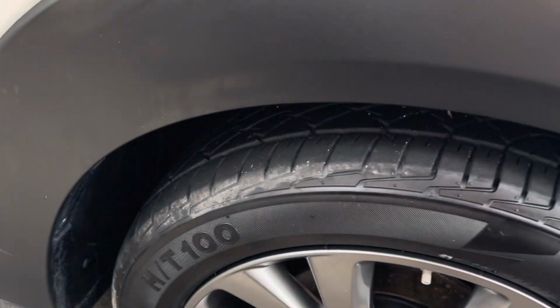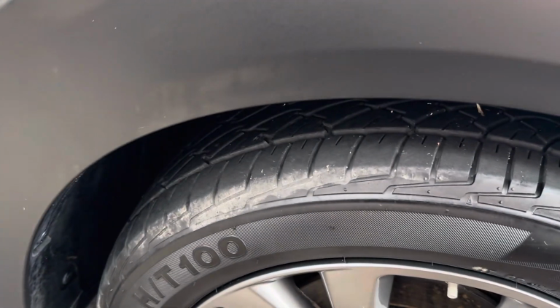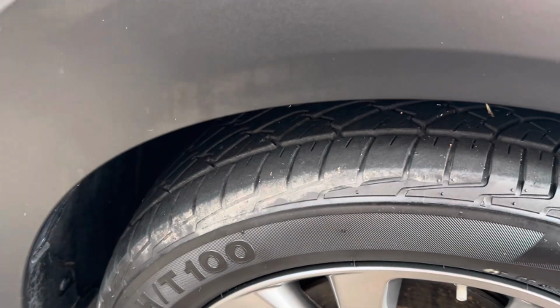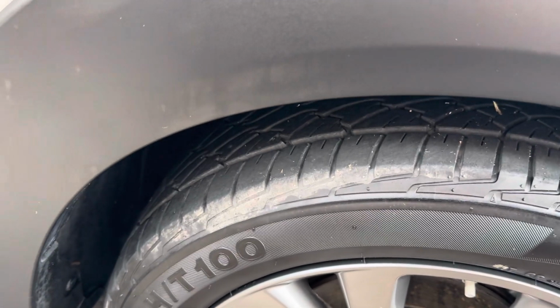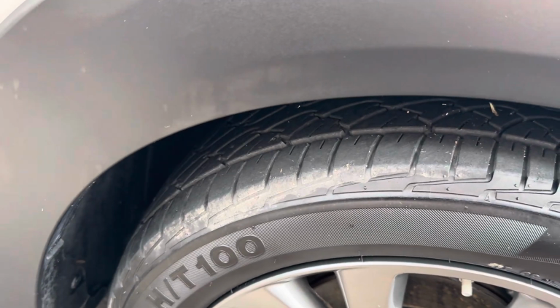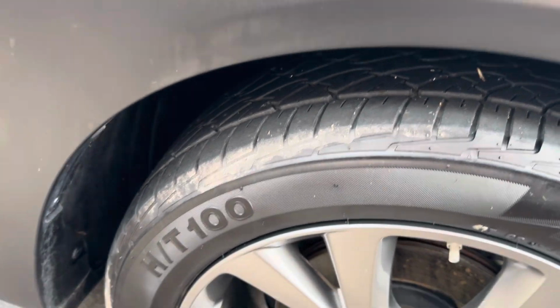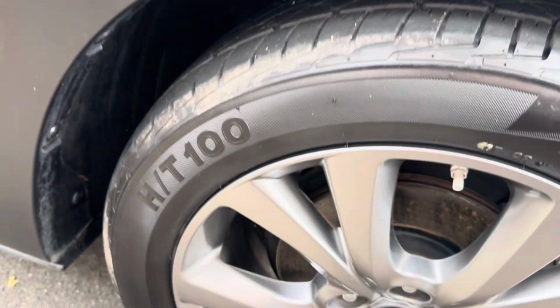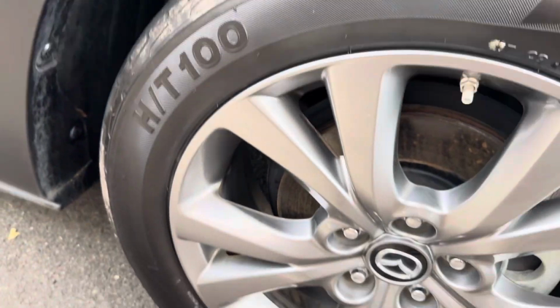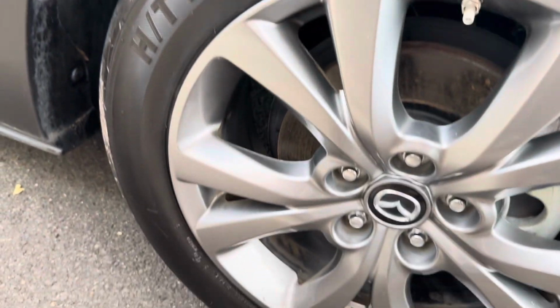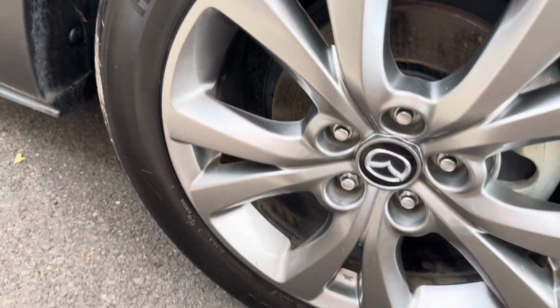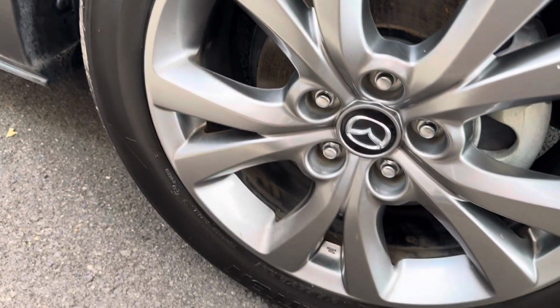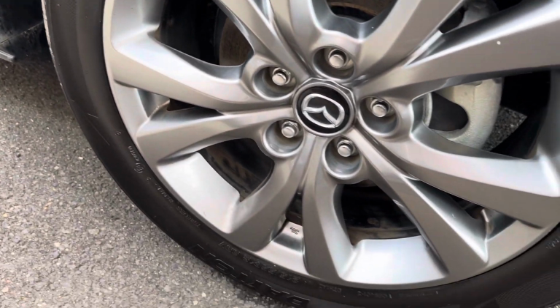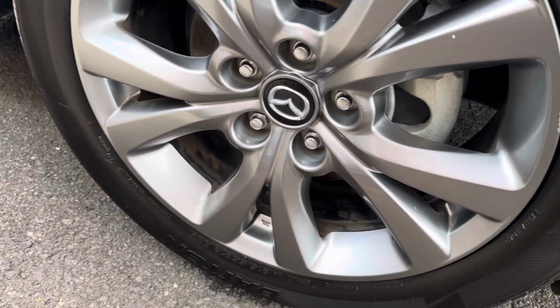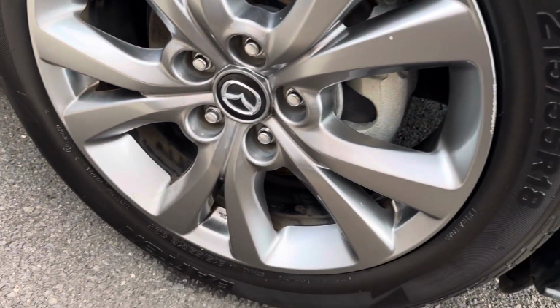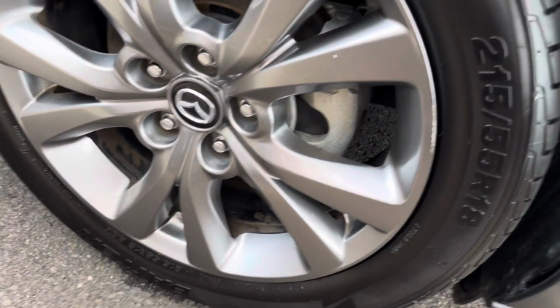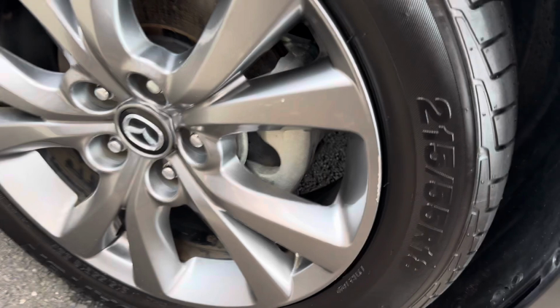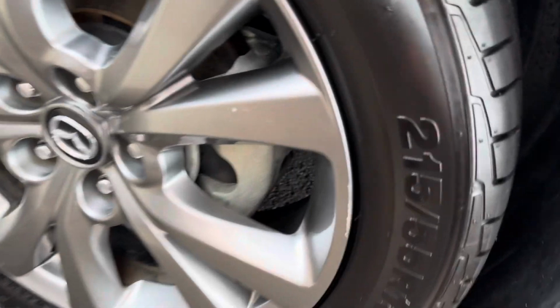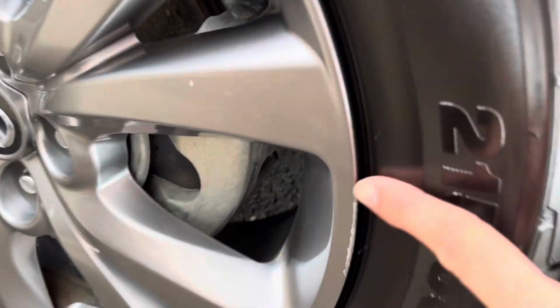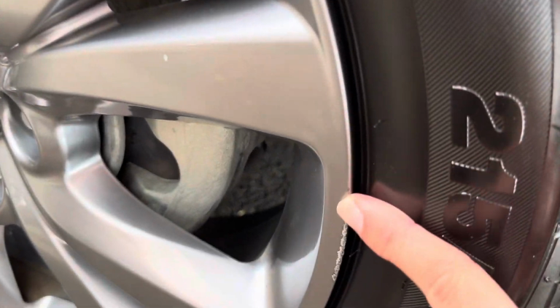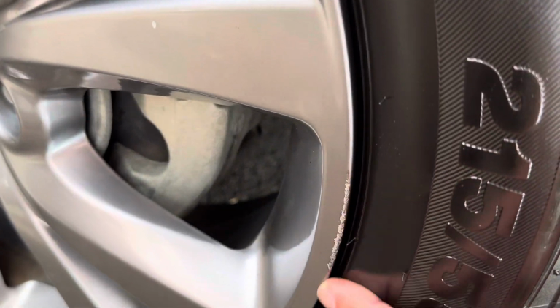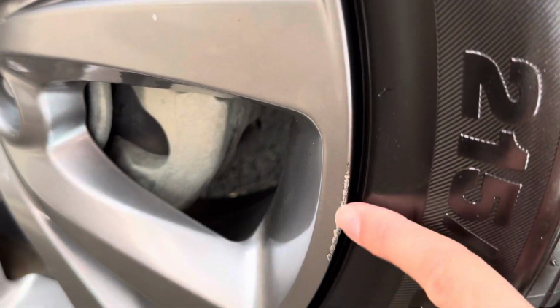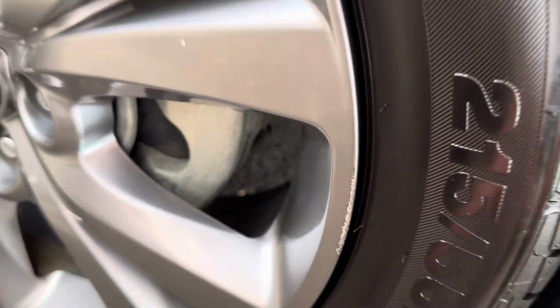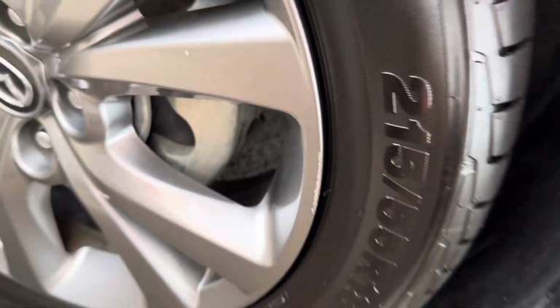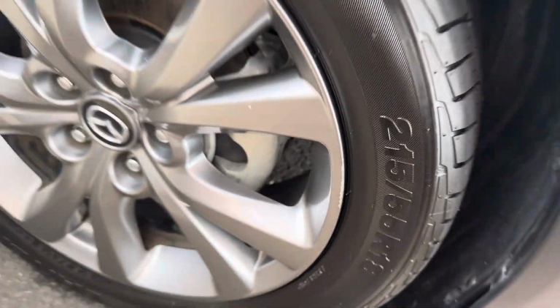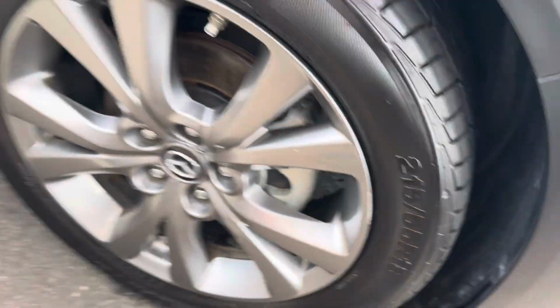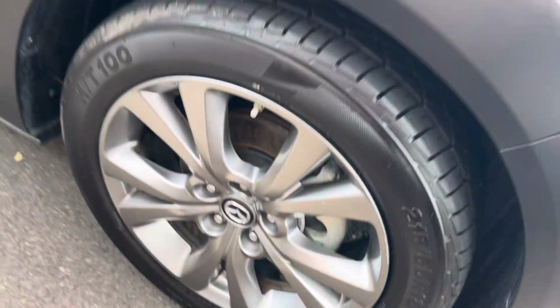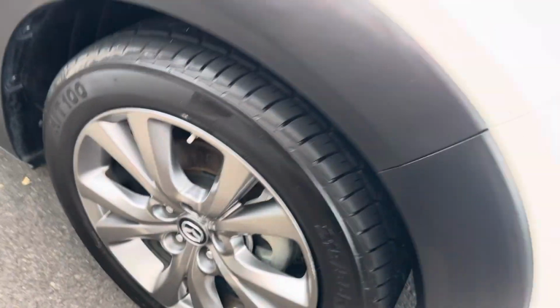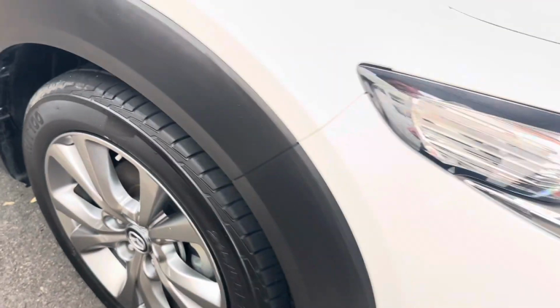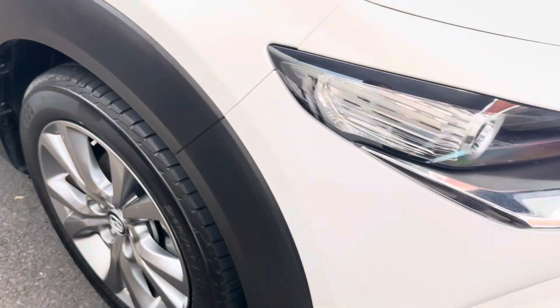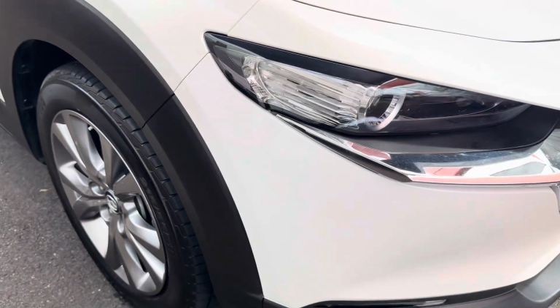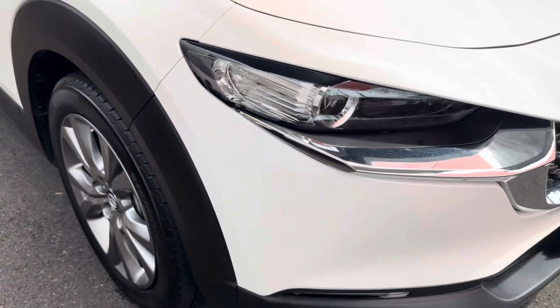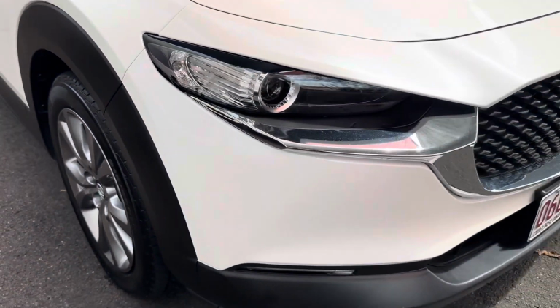Heaps of tread left on that front tyre there. No gutter rash or anything. There's a tiny little scratch just on the outside of that wheel there, but otherwise all nice and clean.